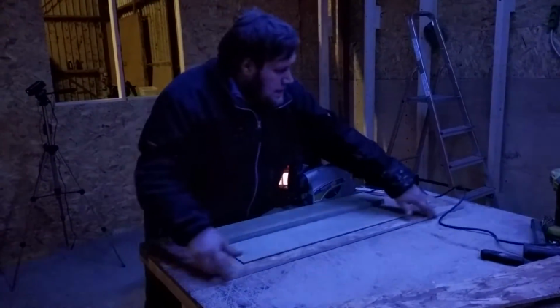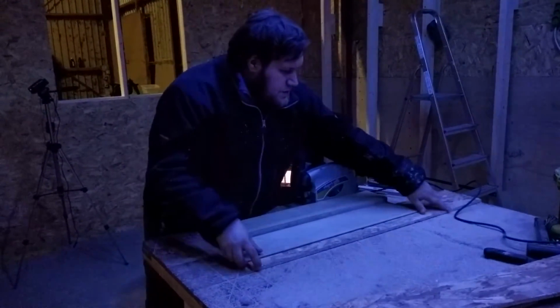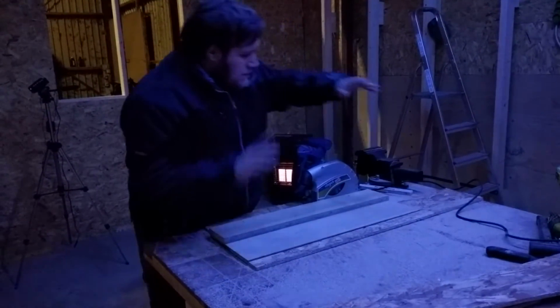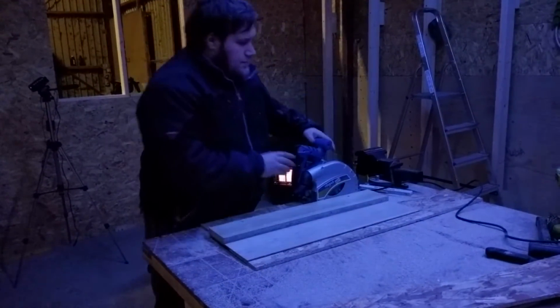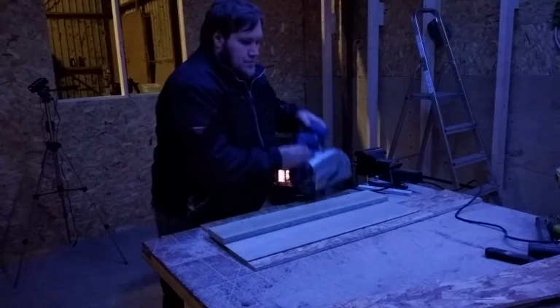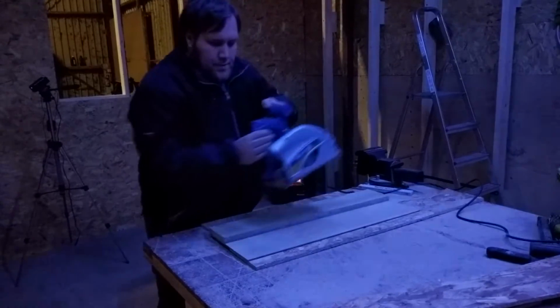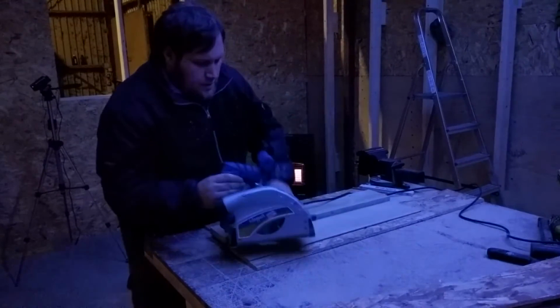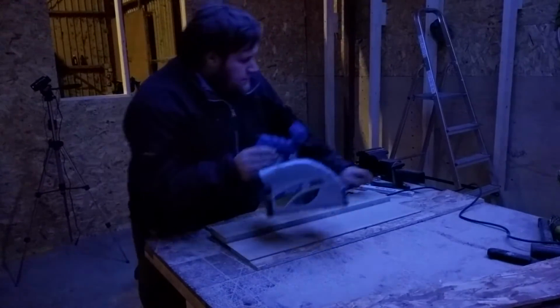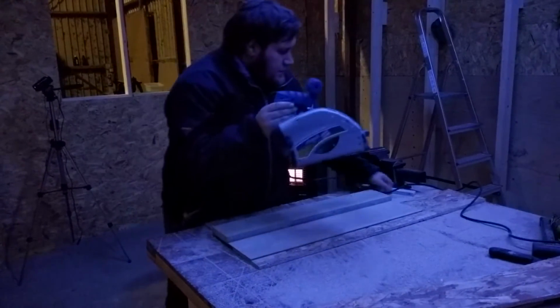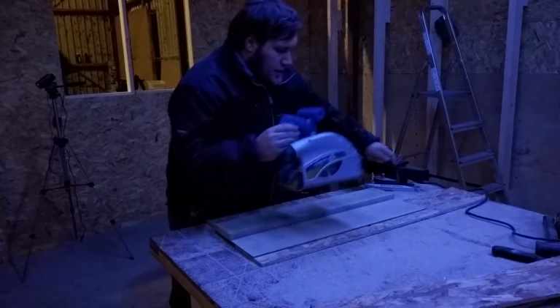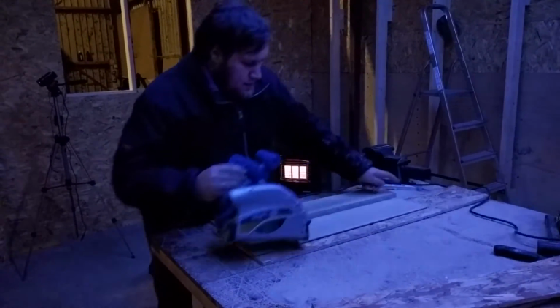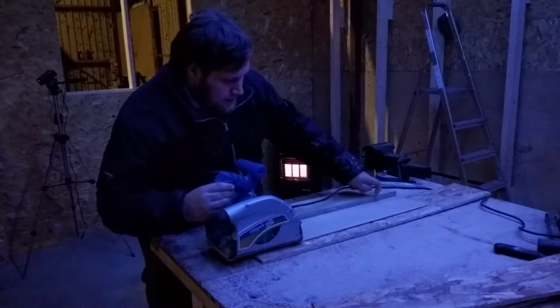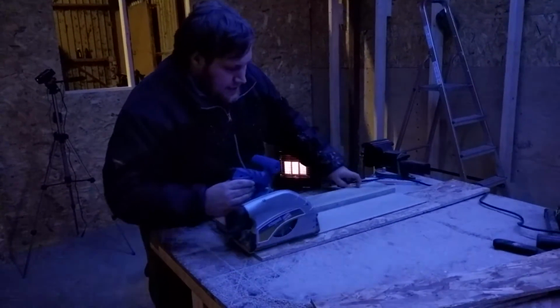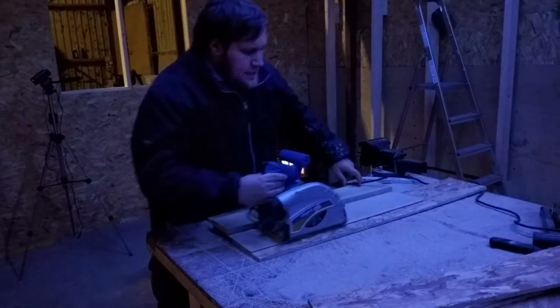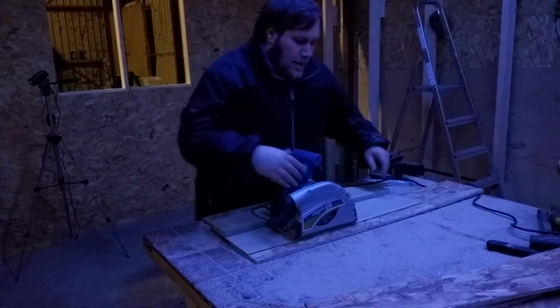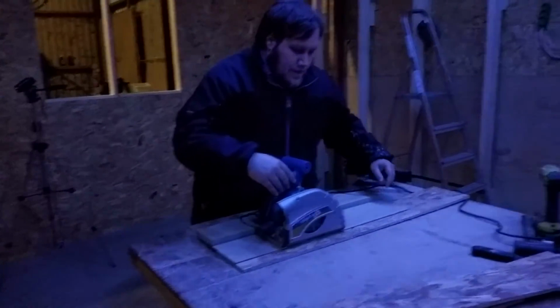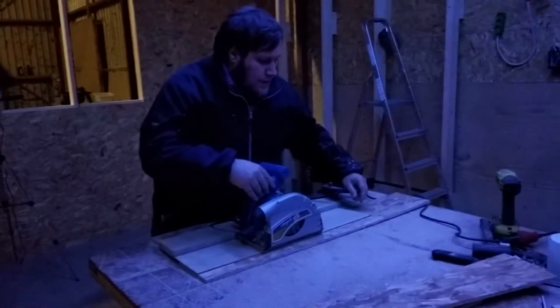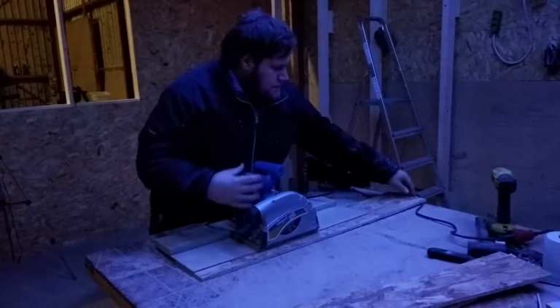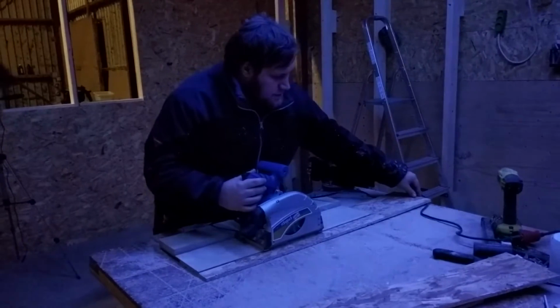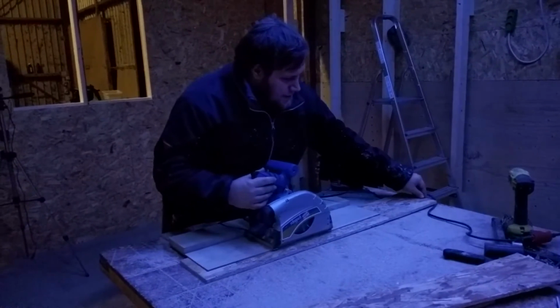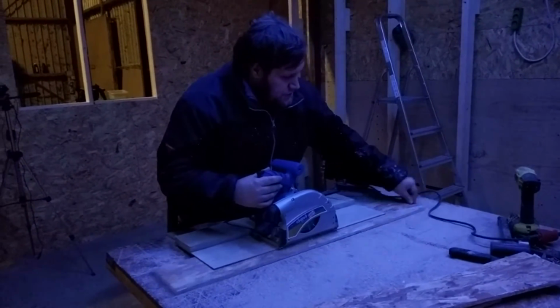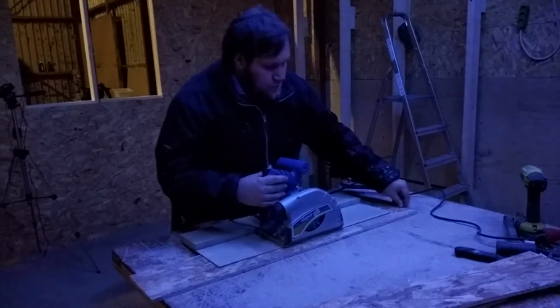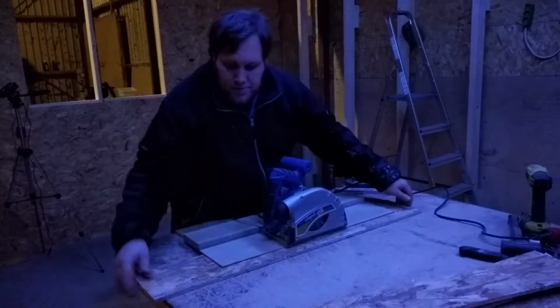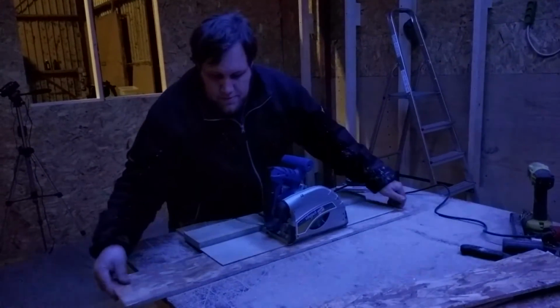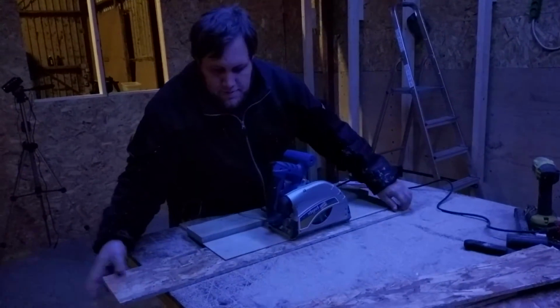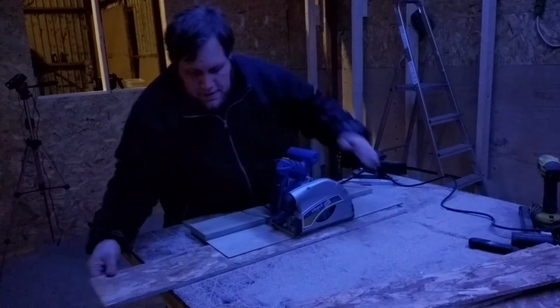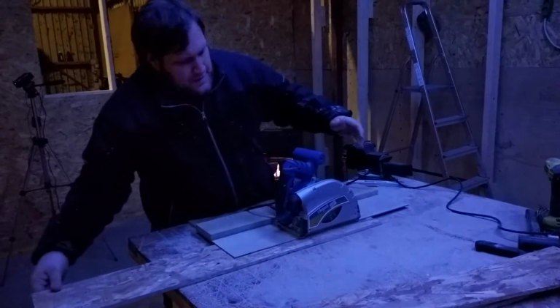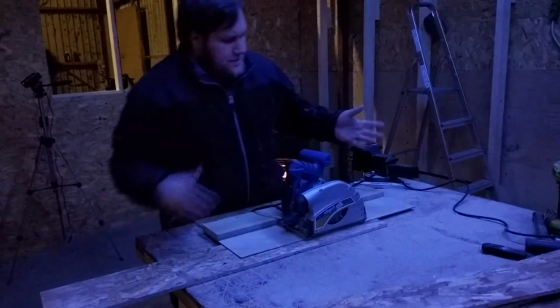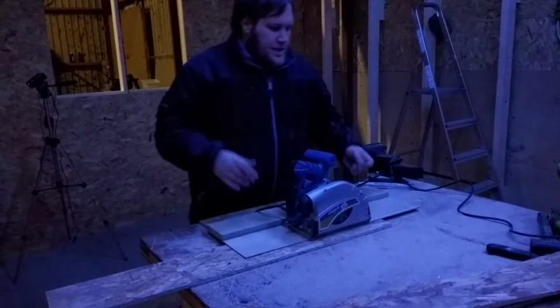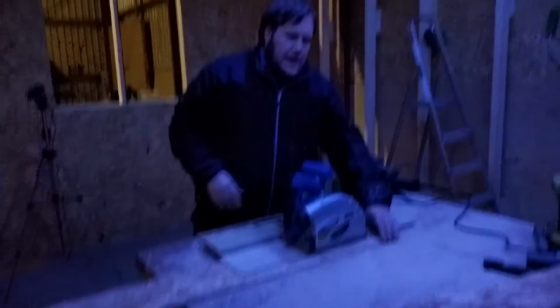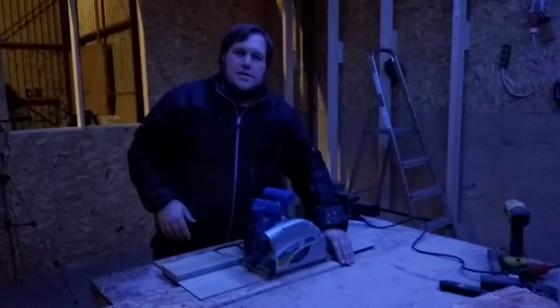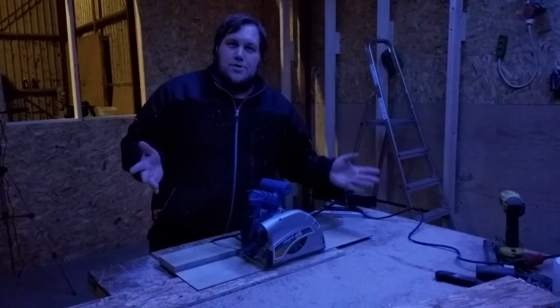And we just start cutting like this. While we are running, the other one can push this through. And it is effectively kind of a table saw.